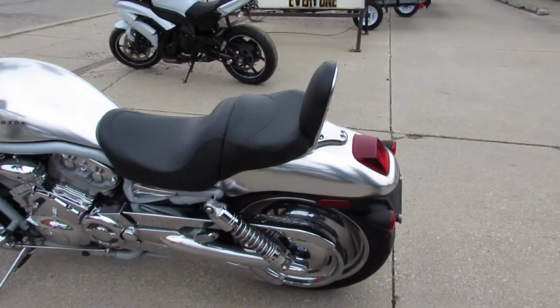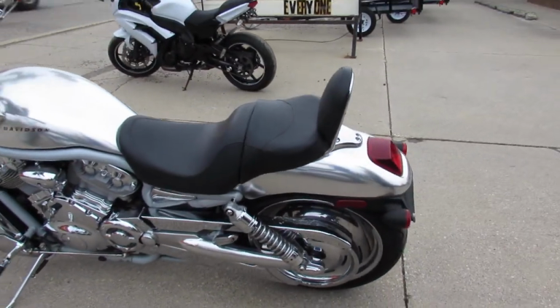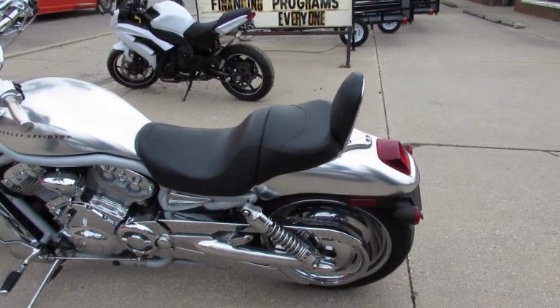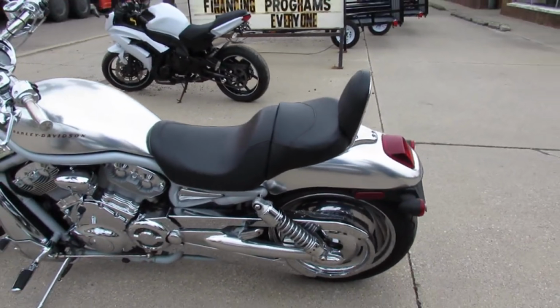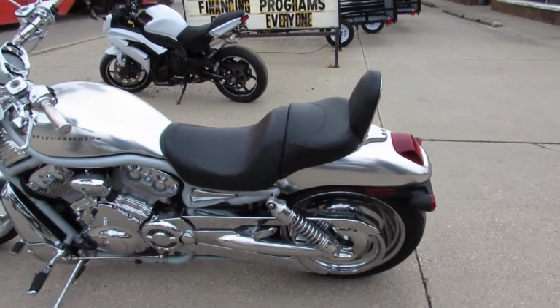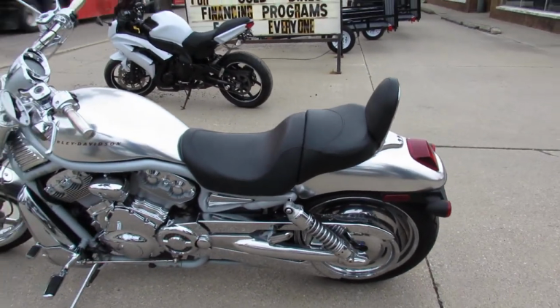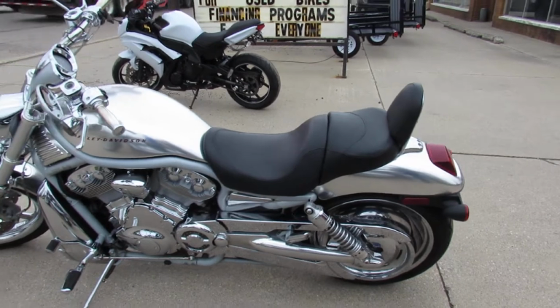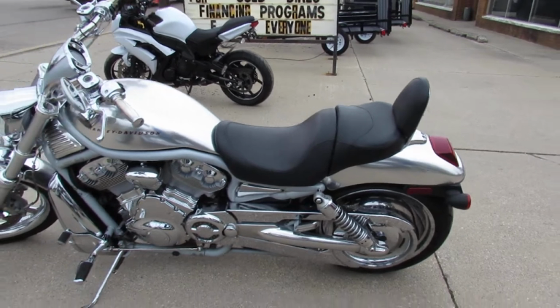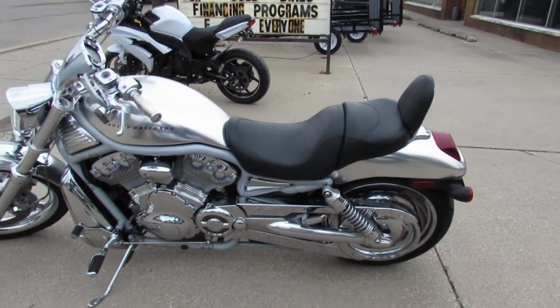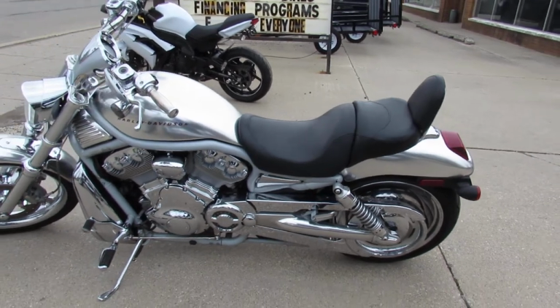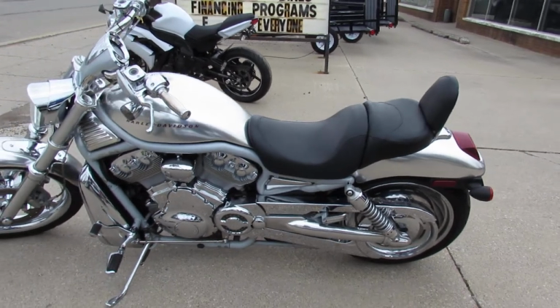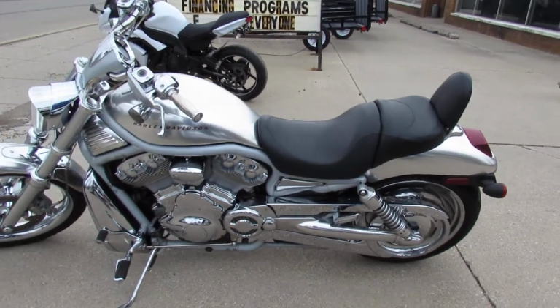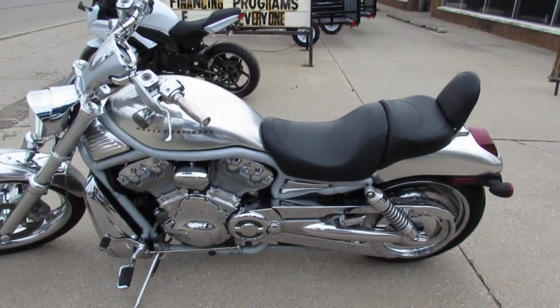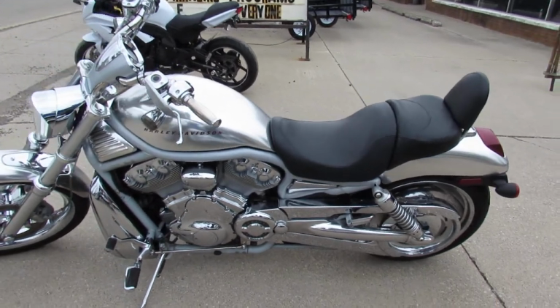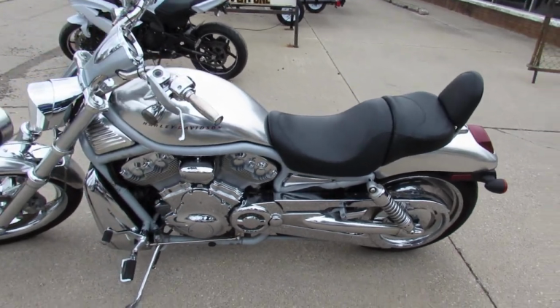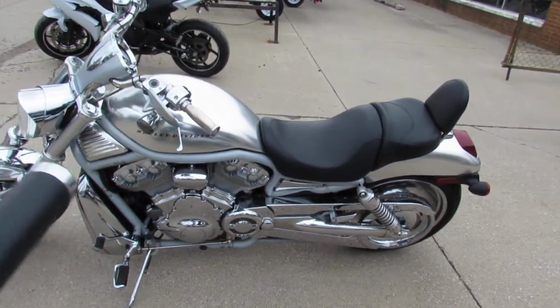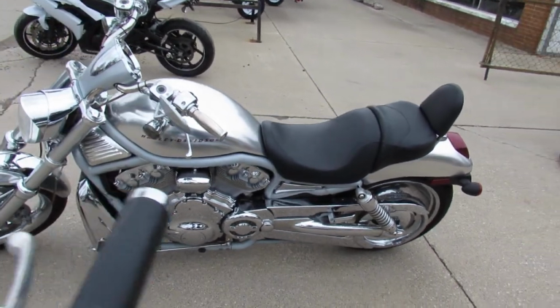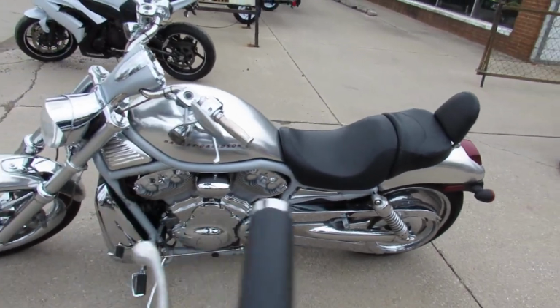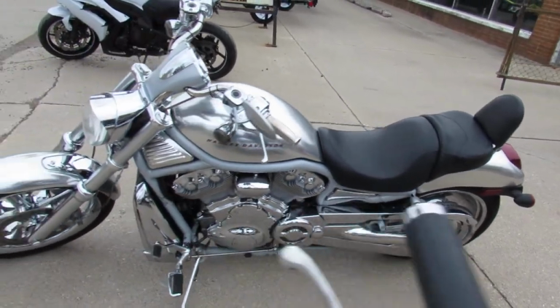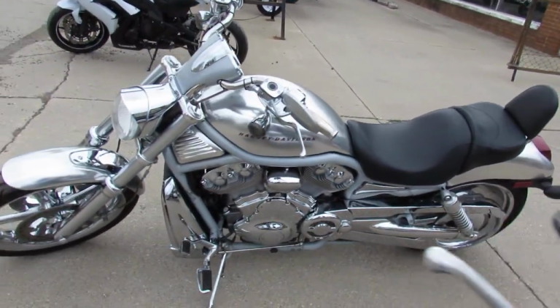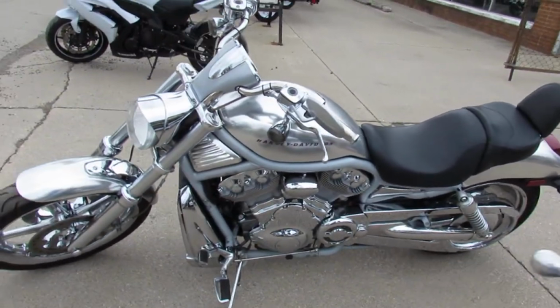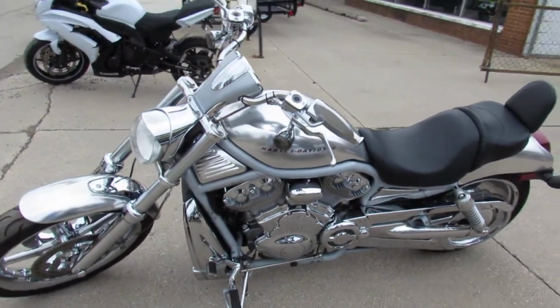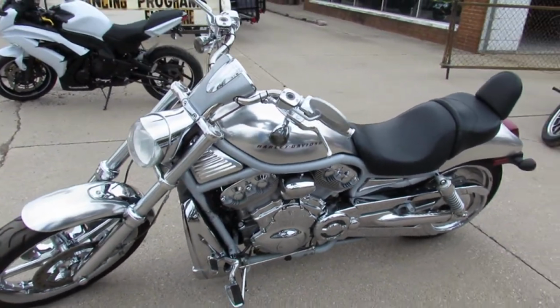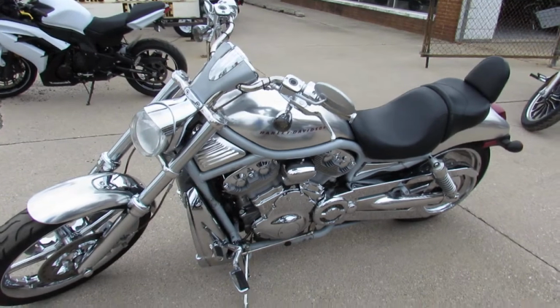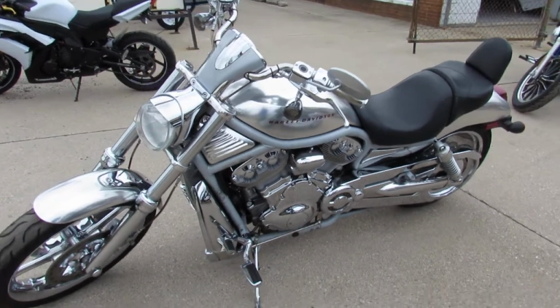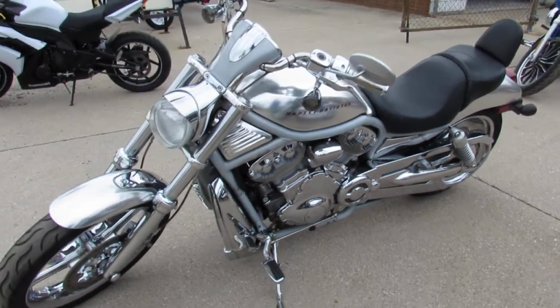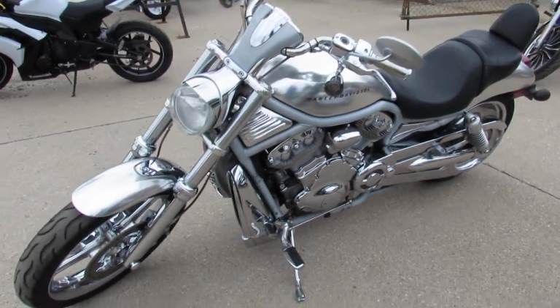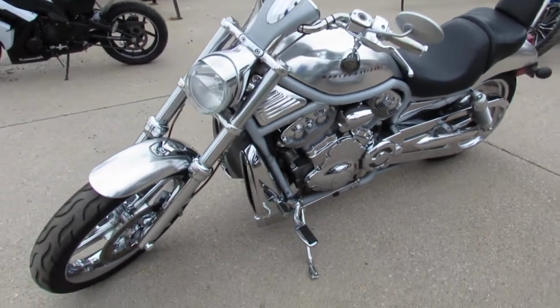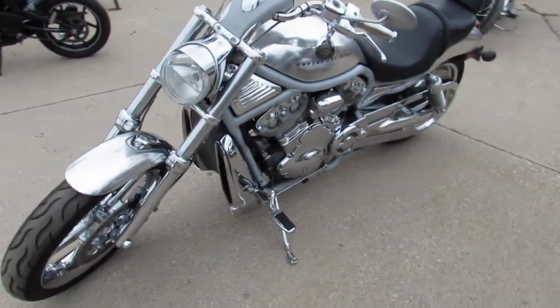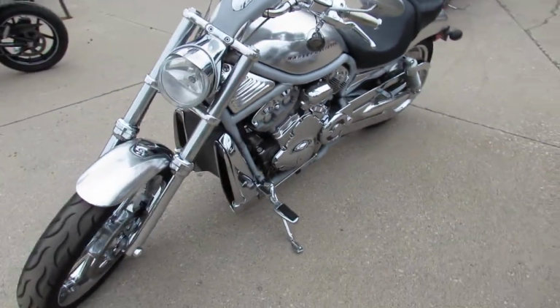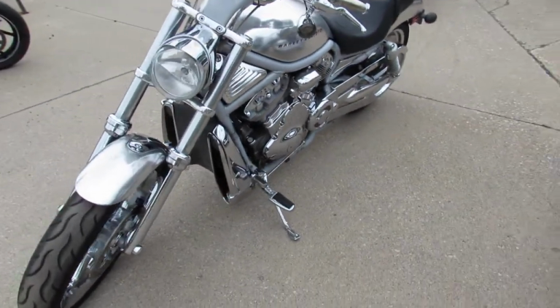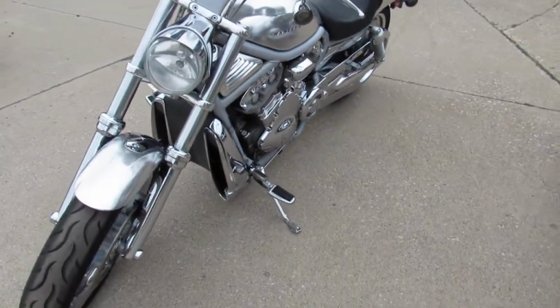Bike has tons of chrome — chrome wheels, chrome front end, chrome switch housings, chrome levers, polished swing arm and more. Don't miss this one.